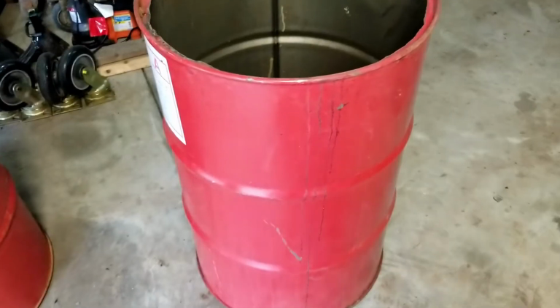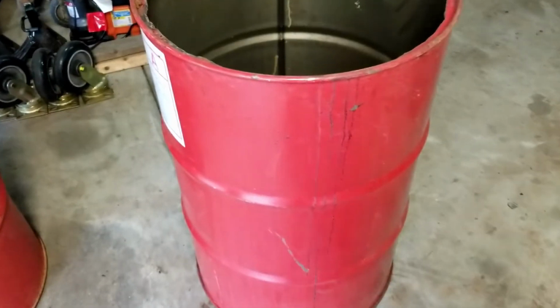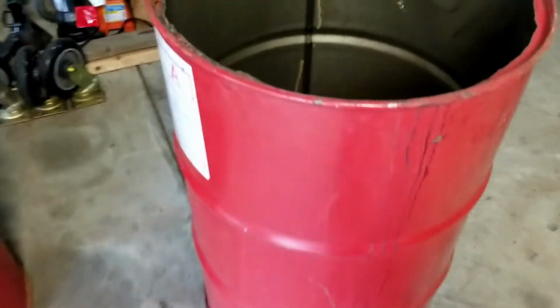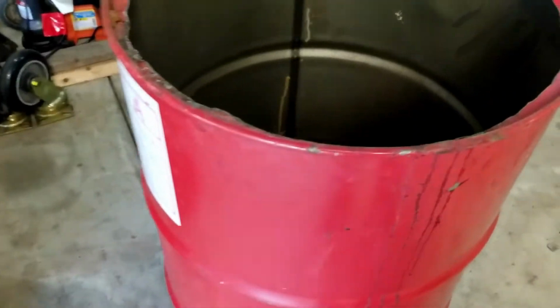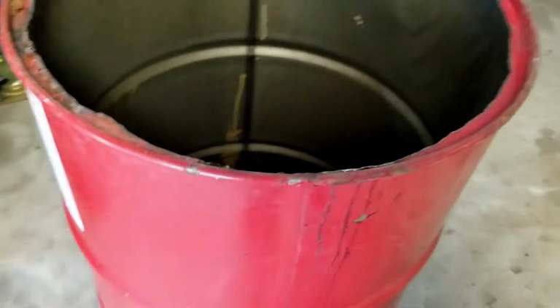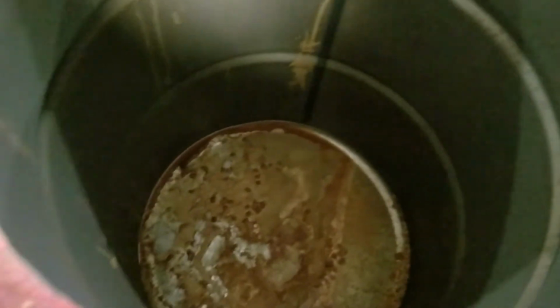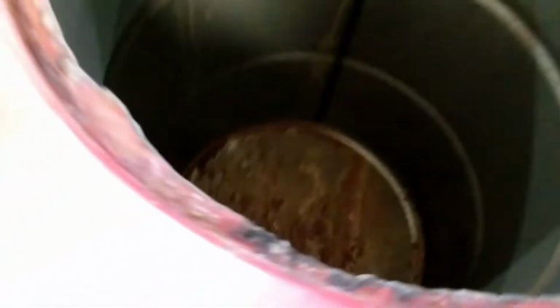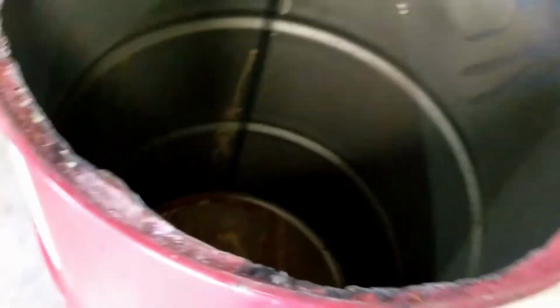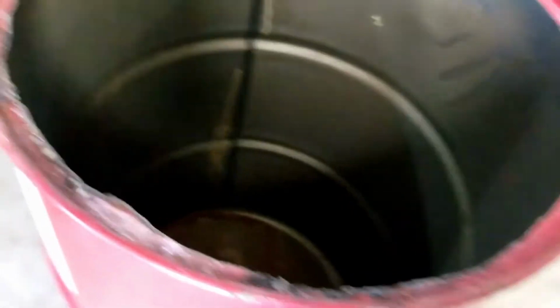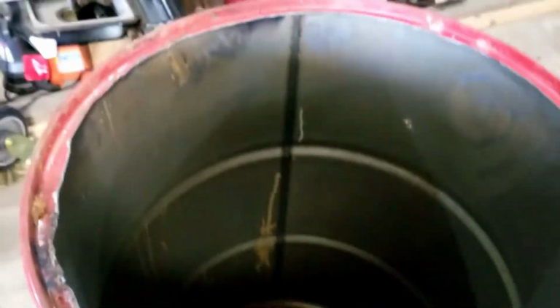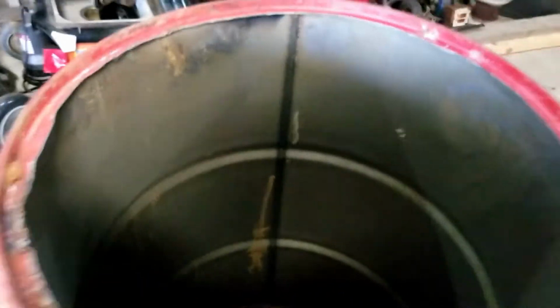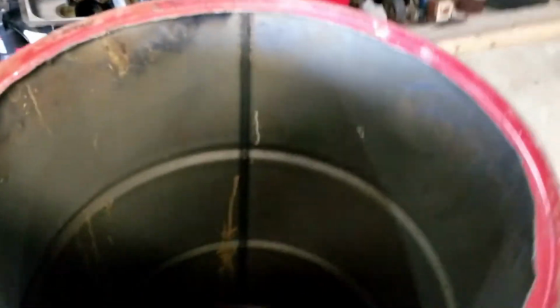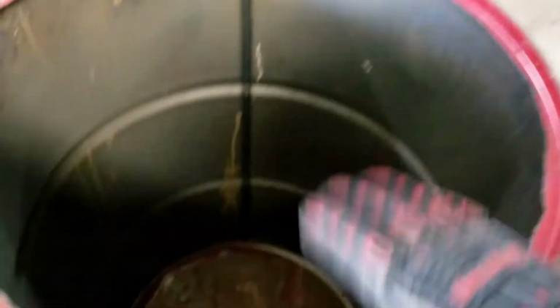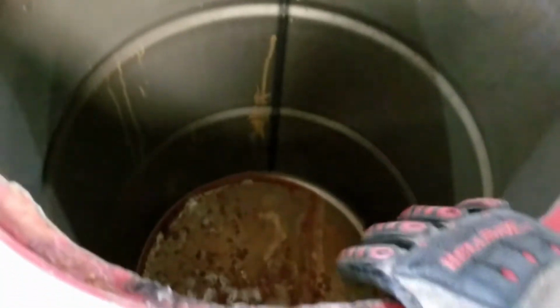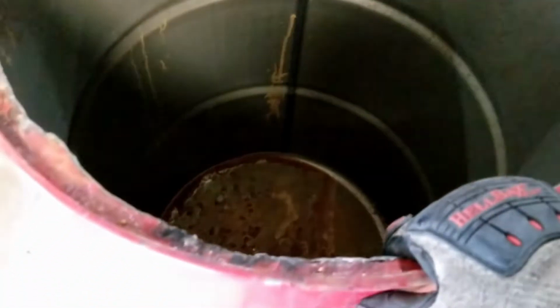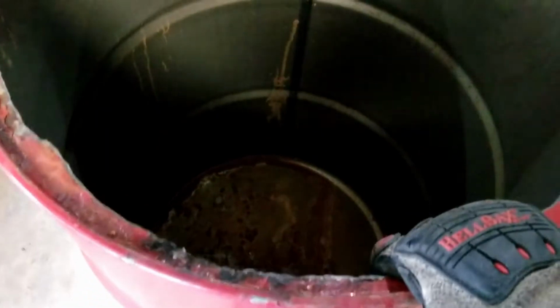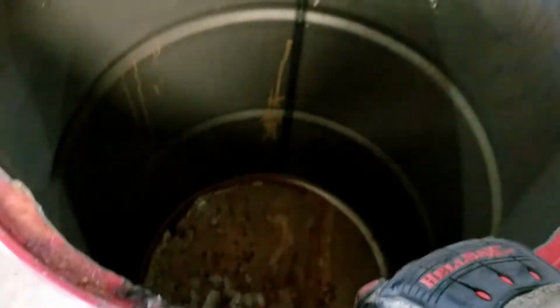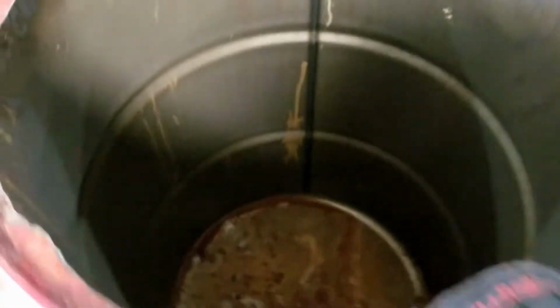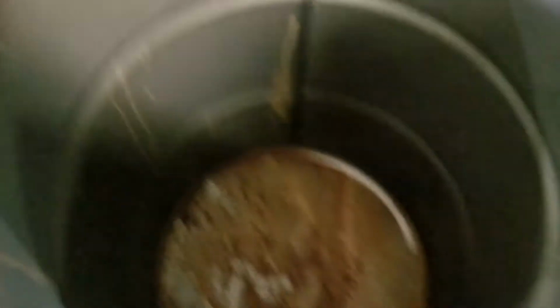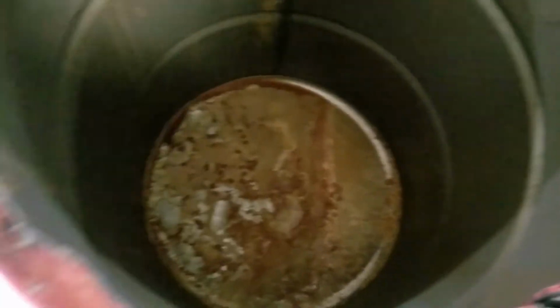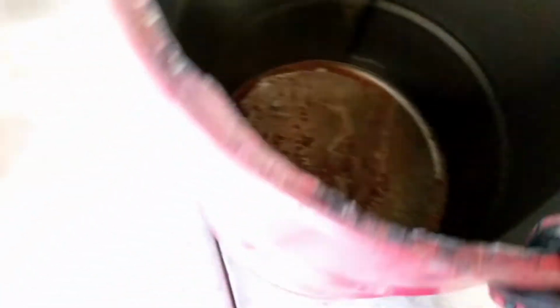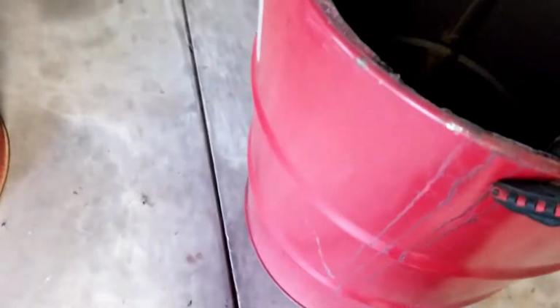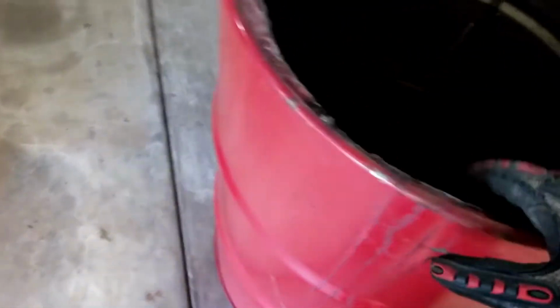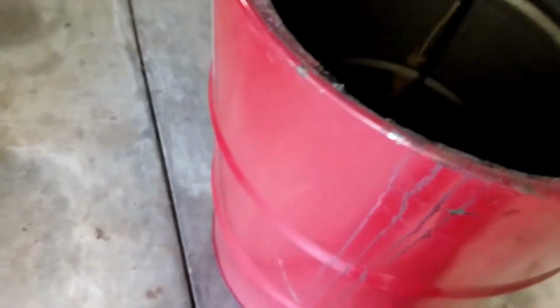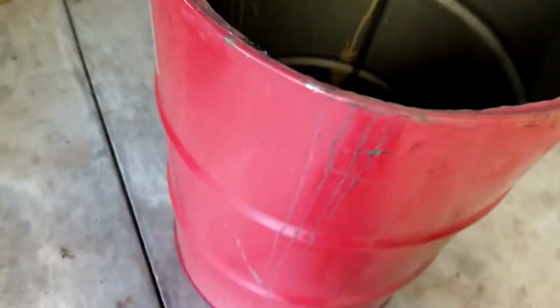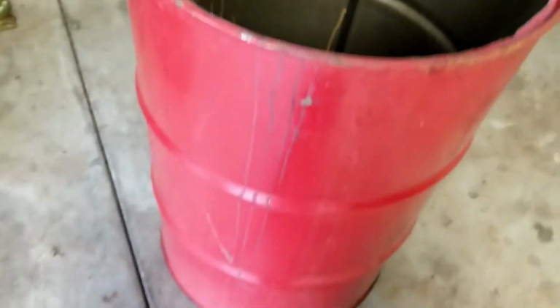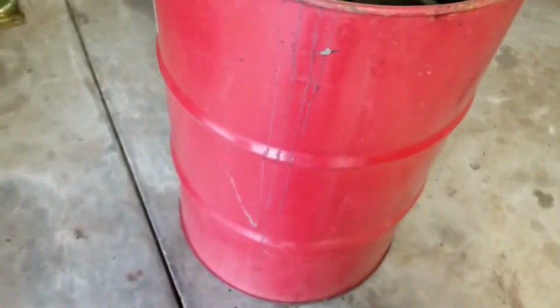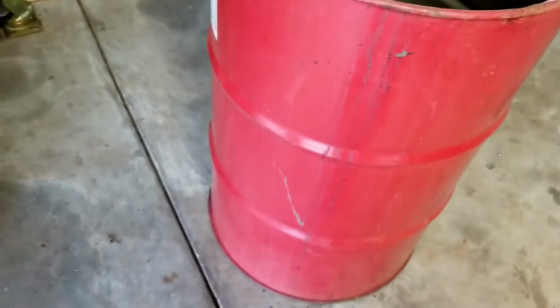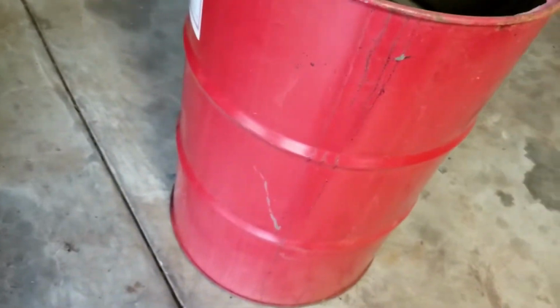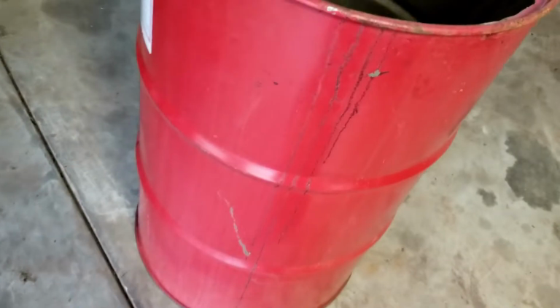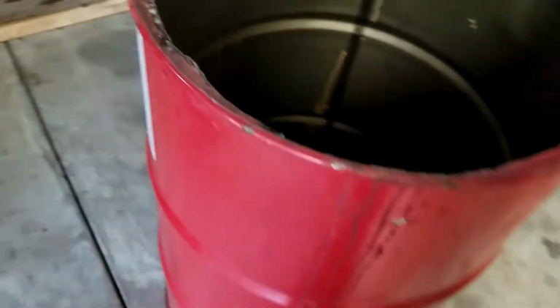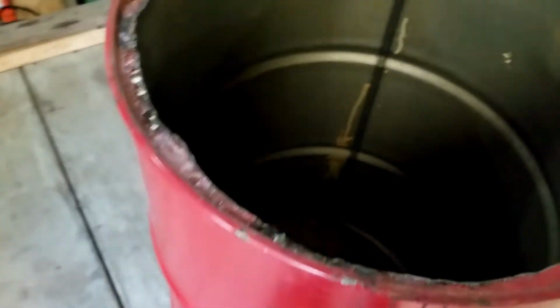This barrel going to be good for scrapping. Being it sits outside and you fill with steel, aluminum, brass, copper, whatever. That way when you take to scrap yard in barrel, easy to haul, easy to dump.